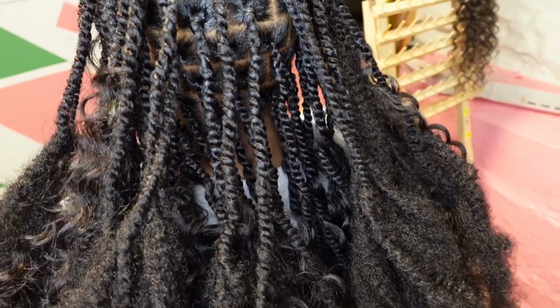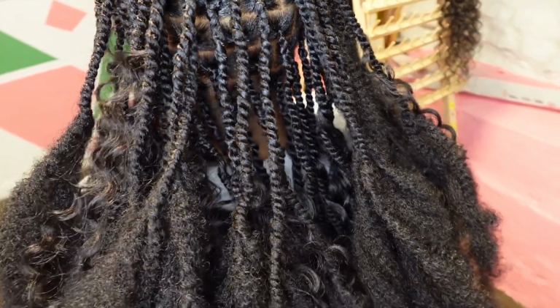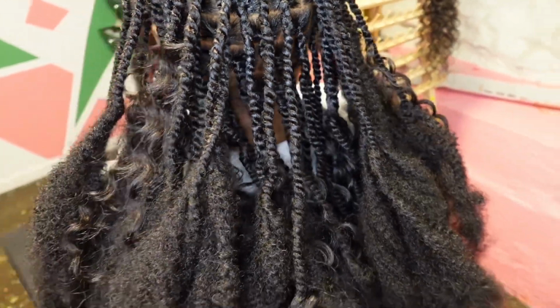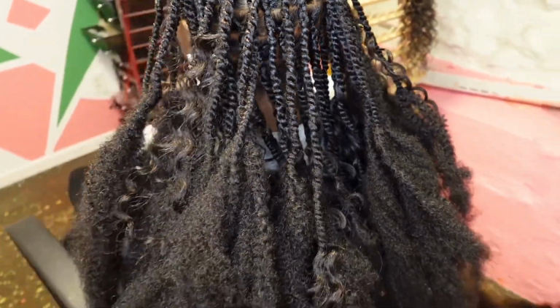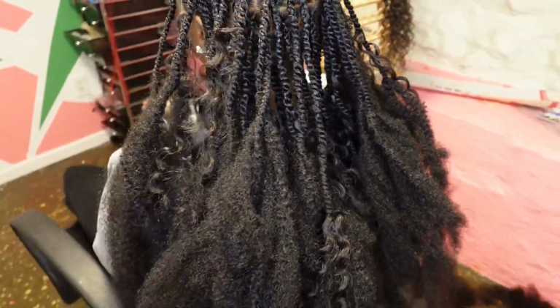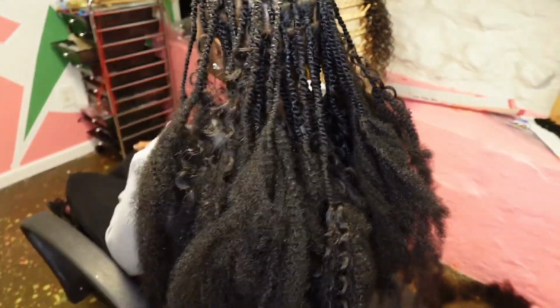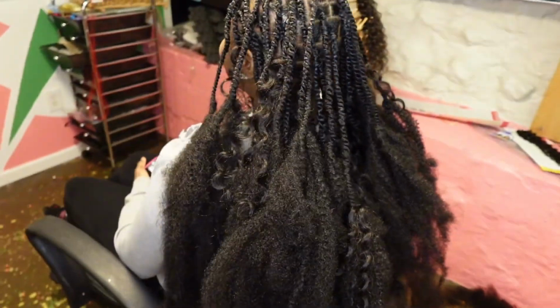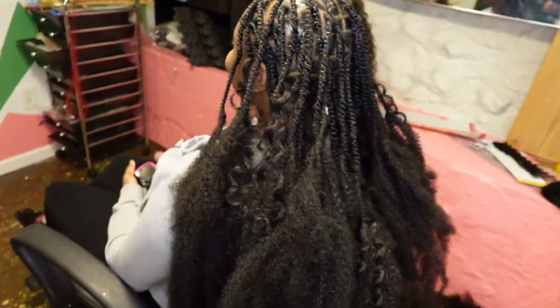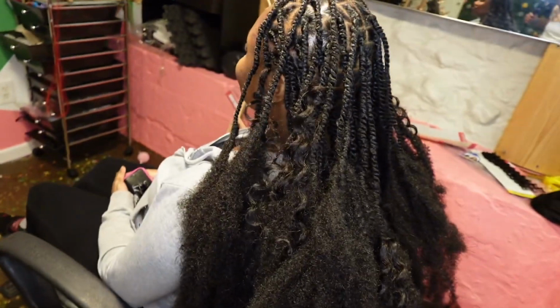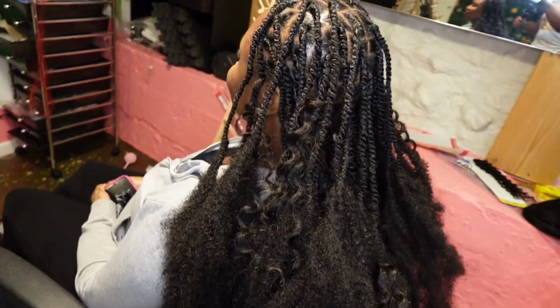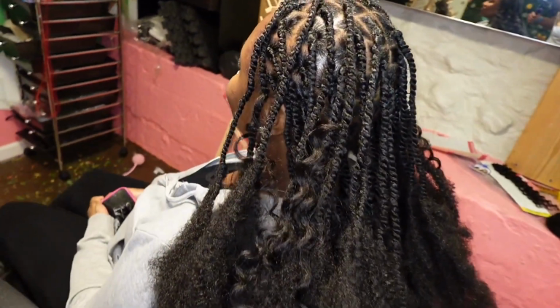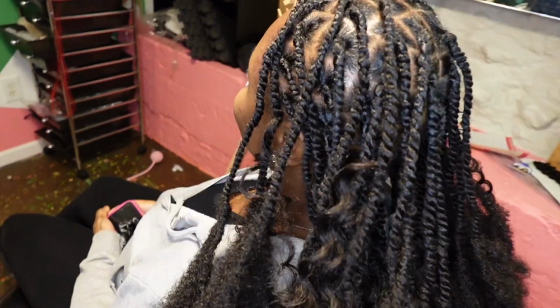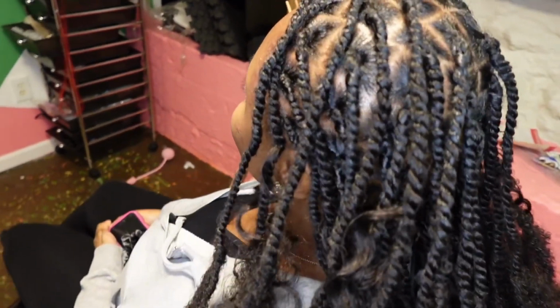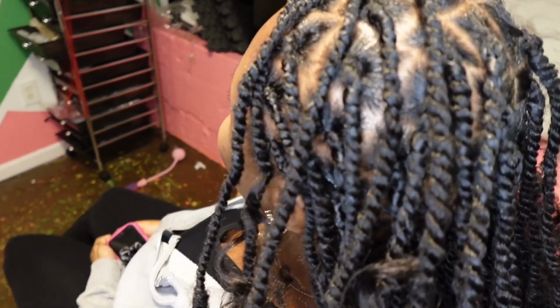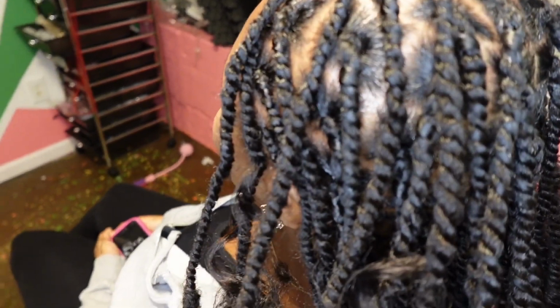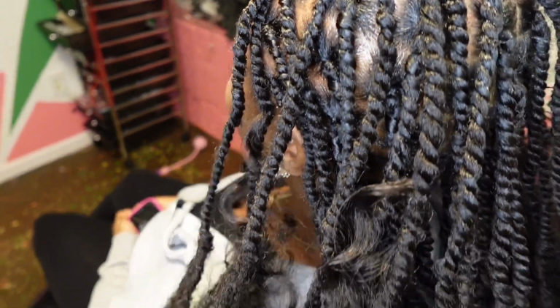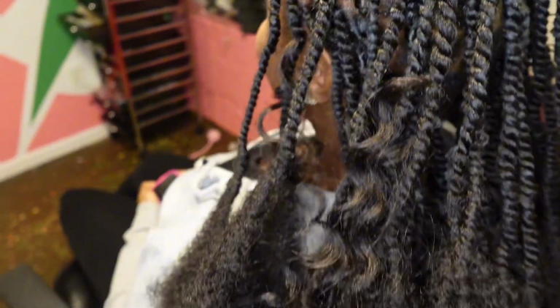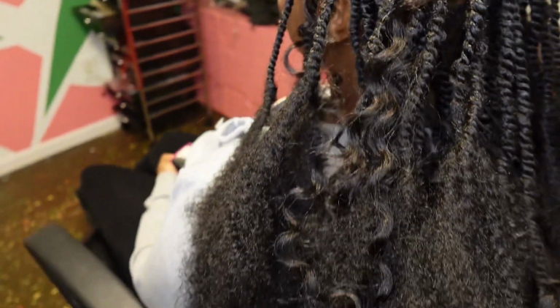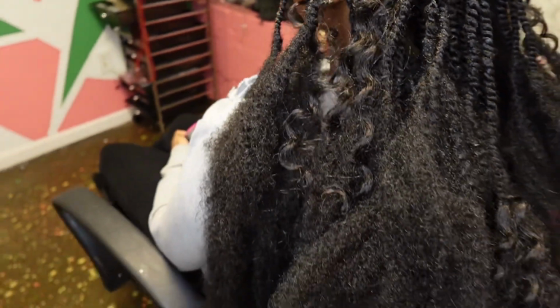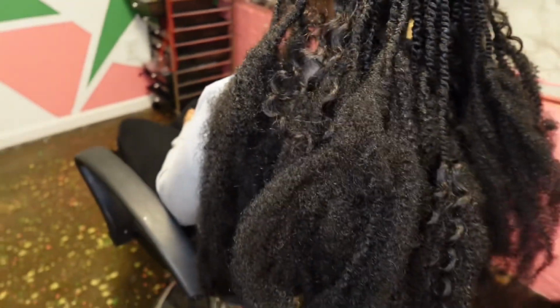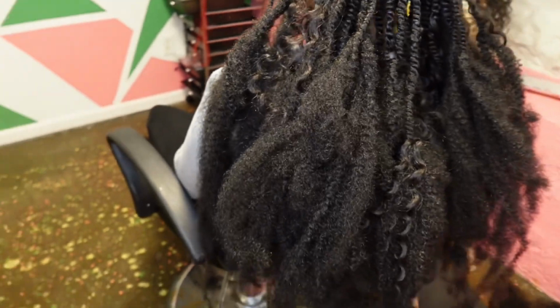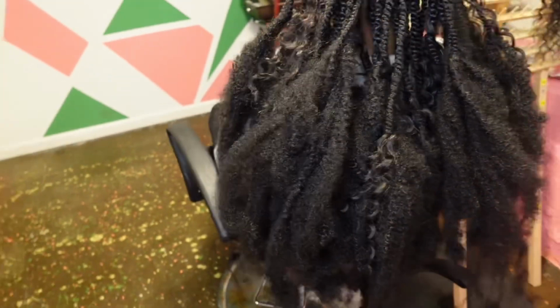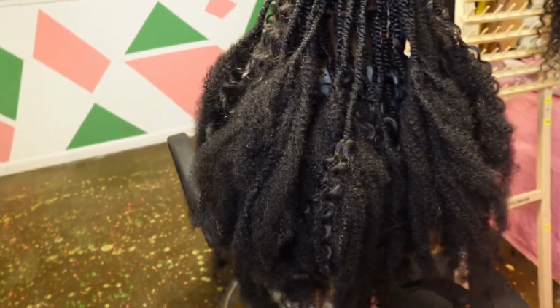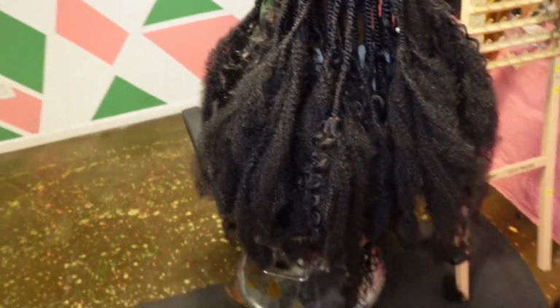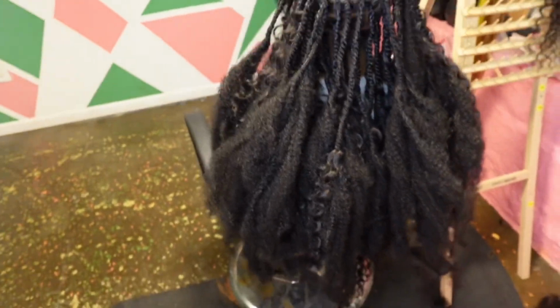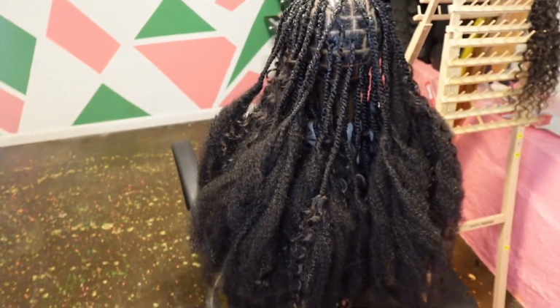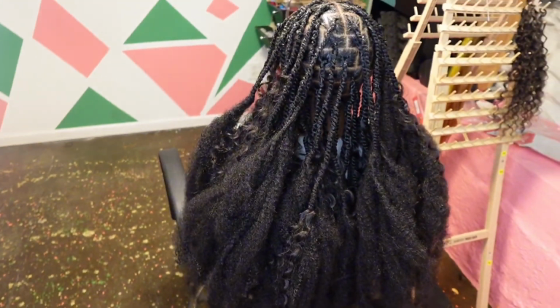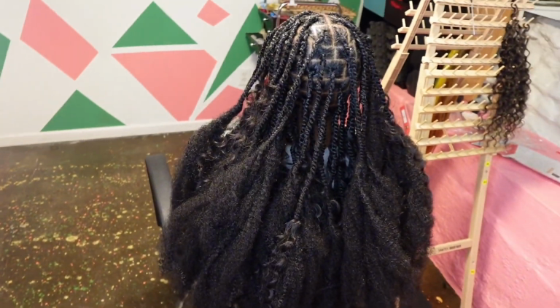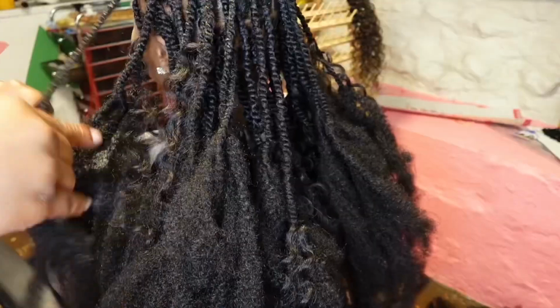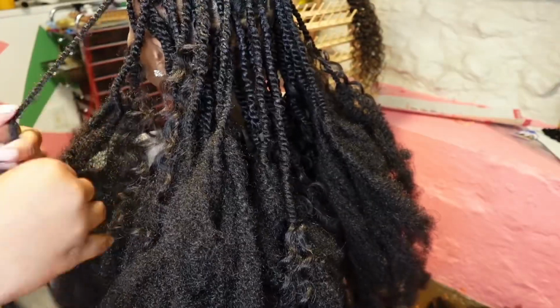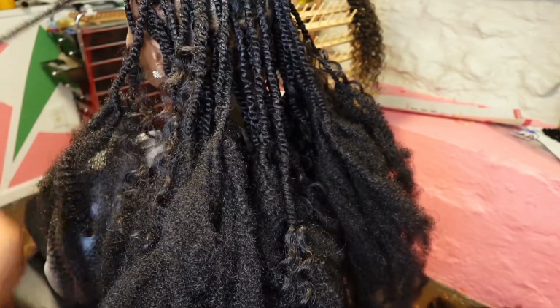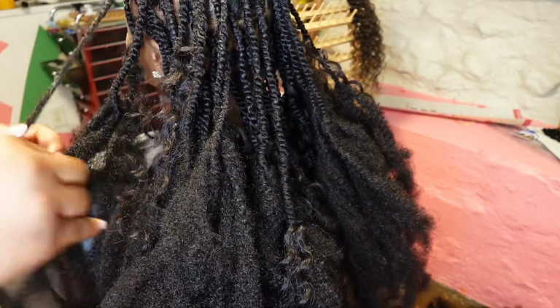So the whole time I was just putting the braids in, I didn't actually twist down to the bottom. But at this point I have all of her braids in and now I'll just be twisting them down to the ends and then adding the curly pieces to the ends.